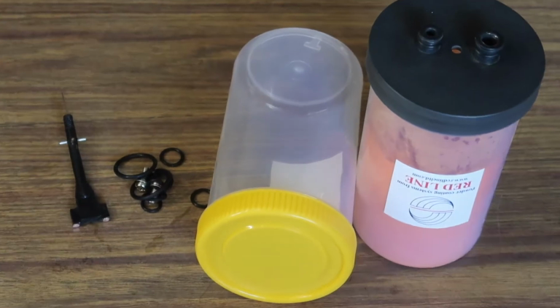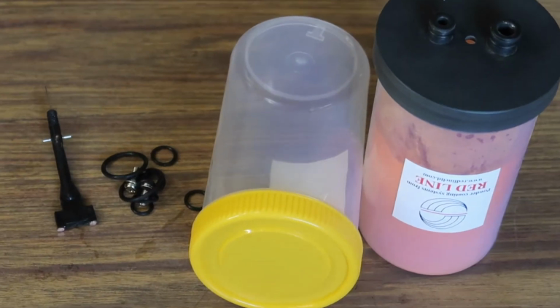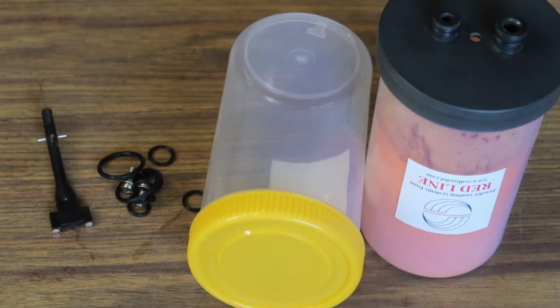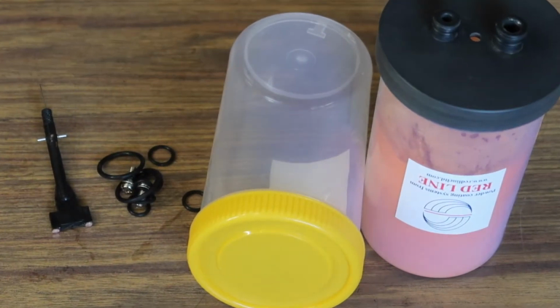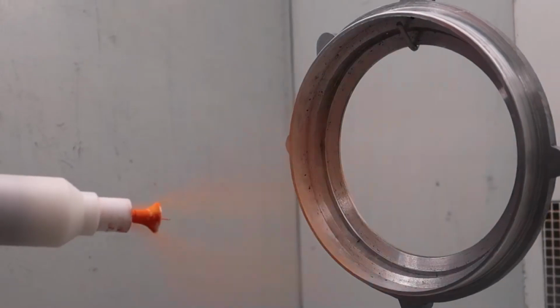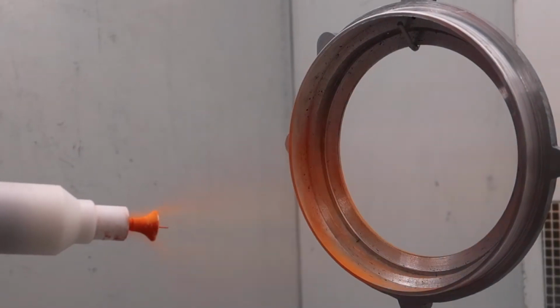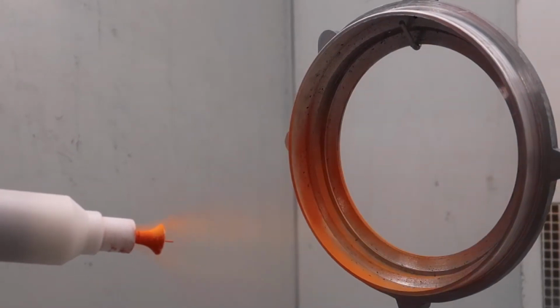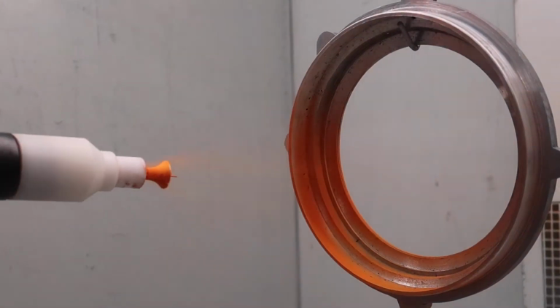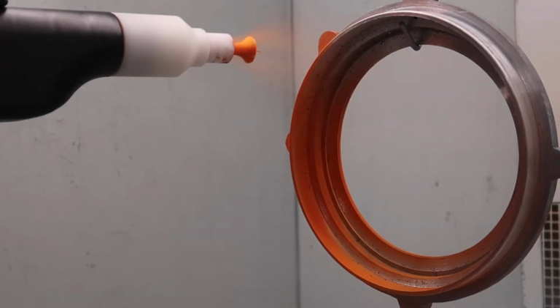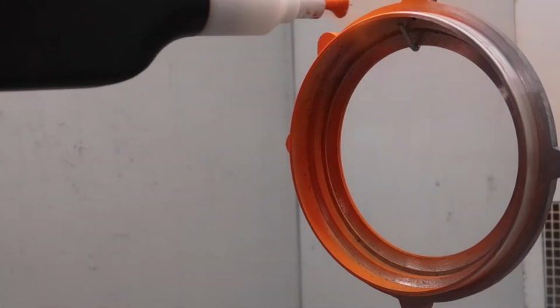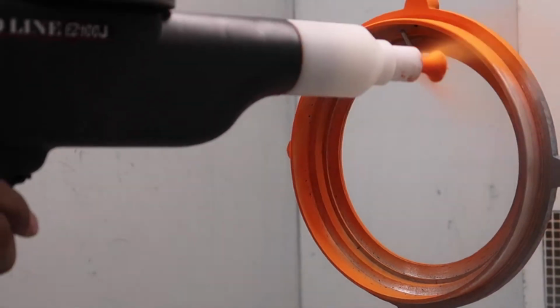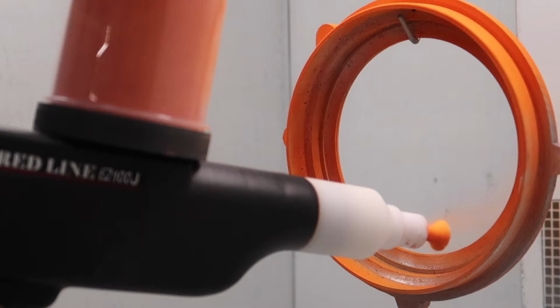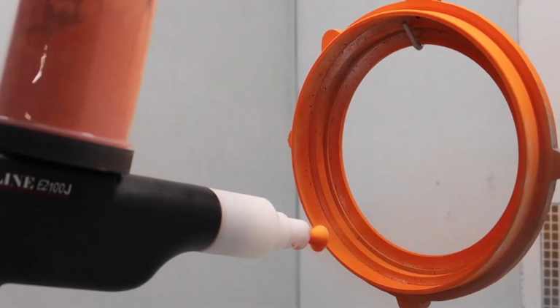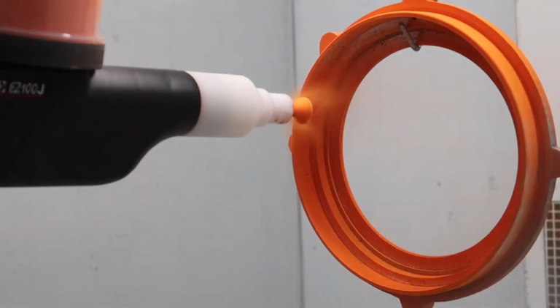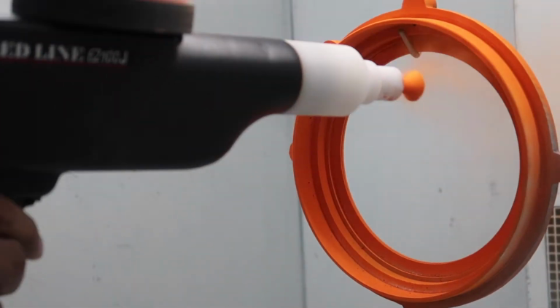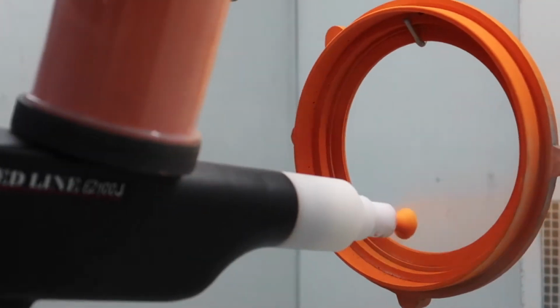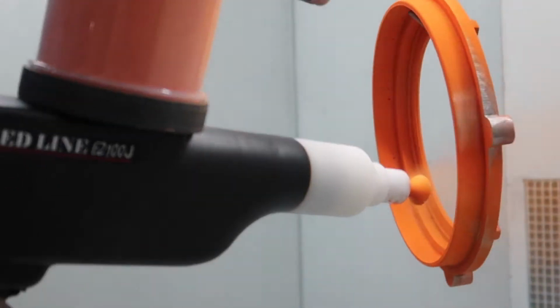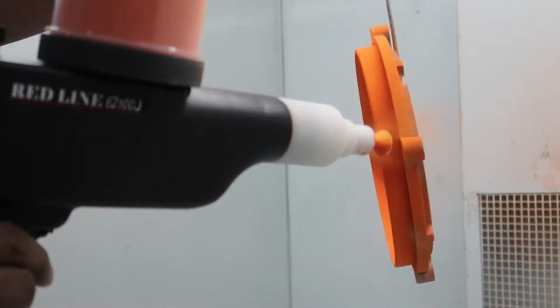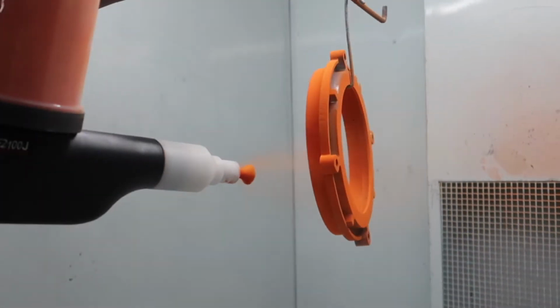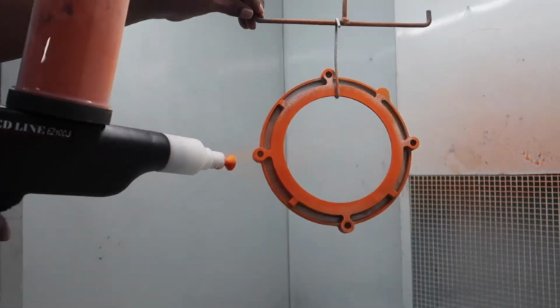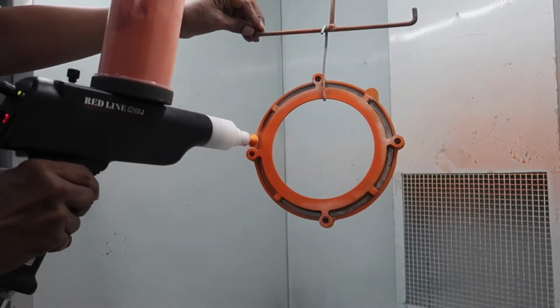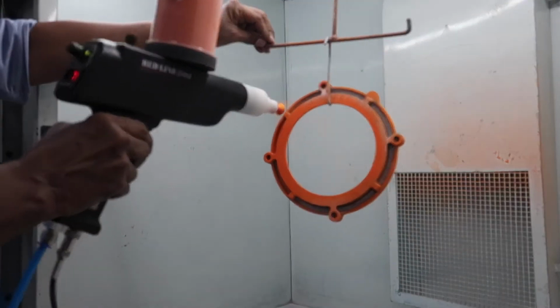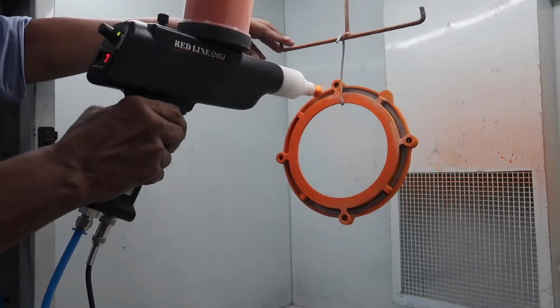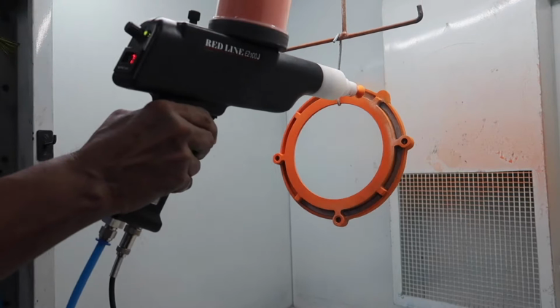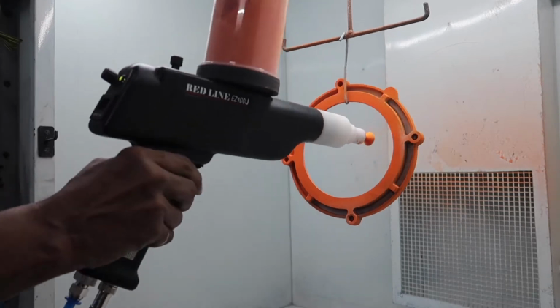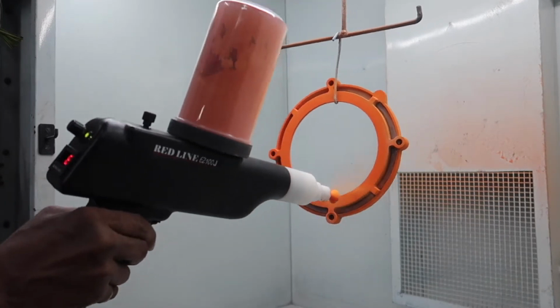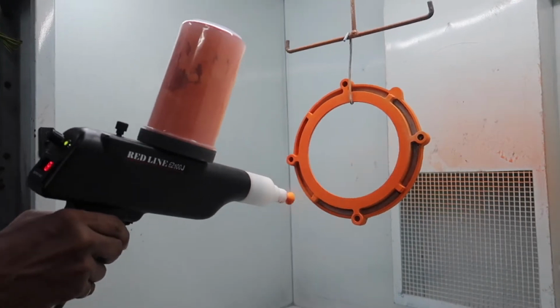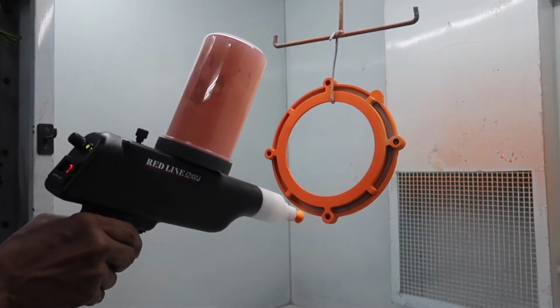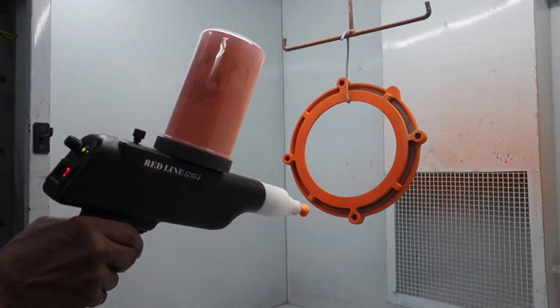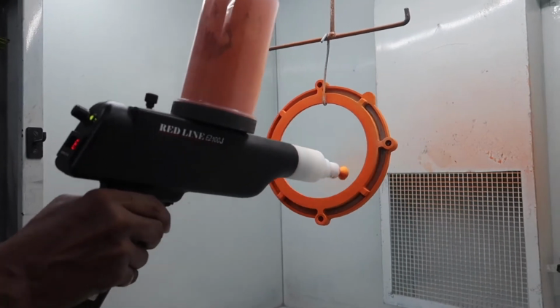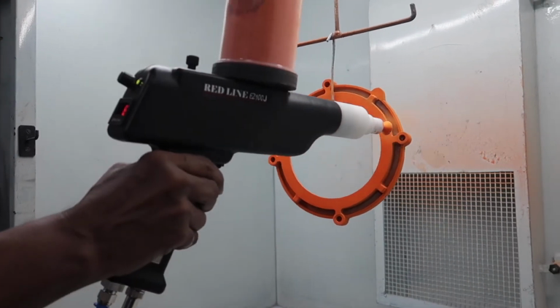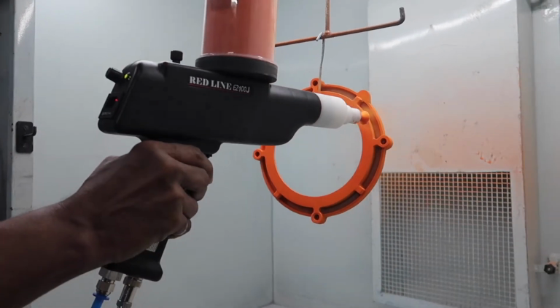Wait, it gets better. The gun uses a force-free technology to make sure your powder flow is smooth and puff-free. This gun does not come with a free bicep workout, meaning you don't need to shake it in order to get a powder flow.